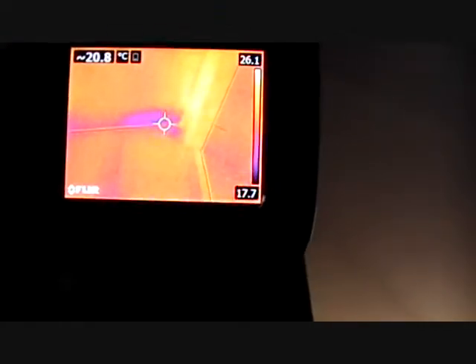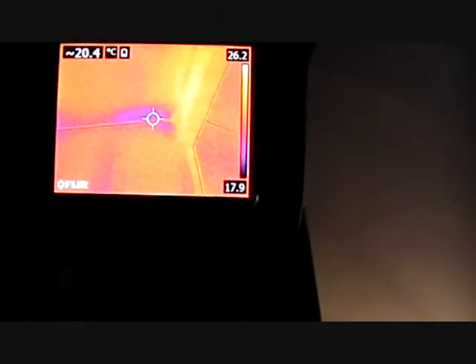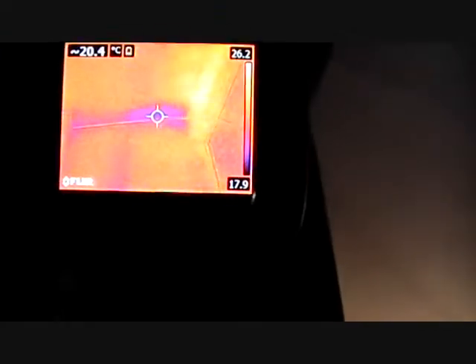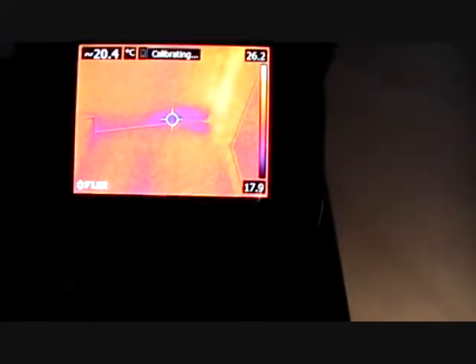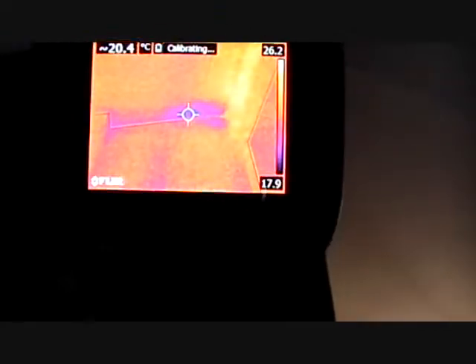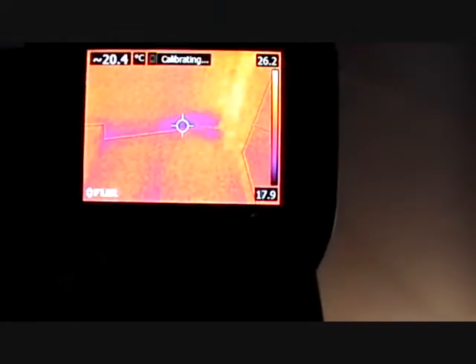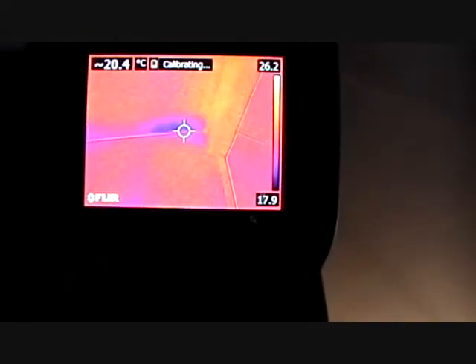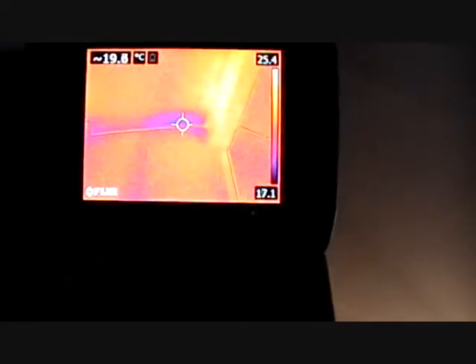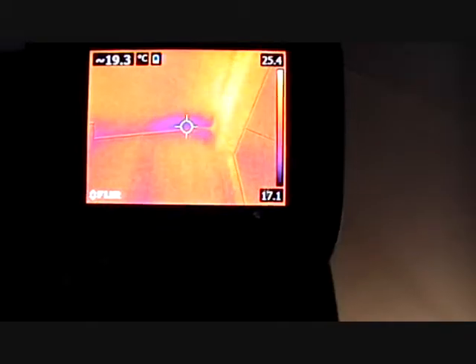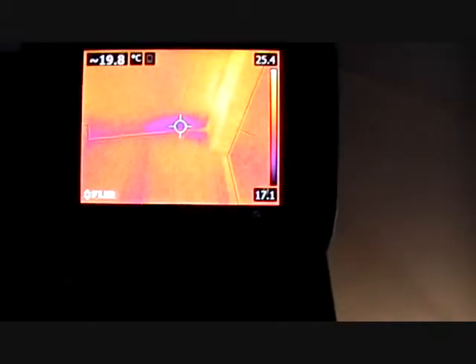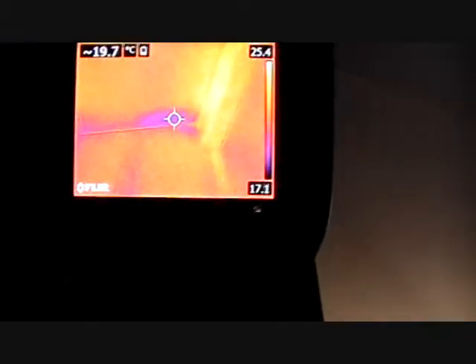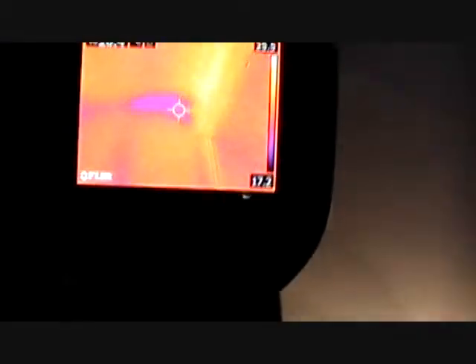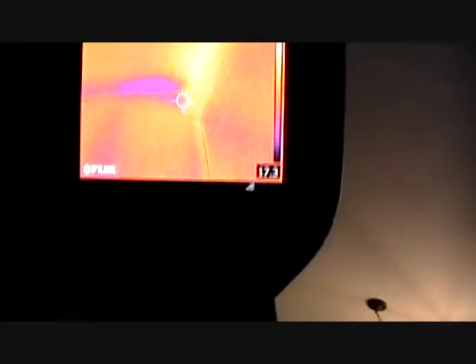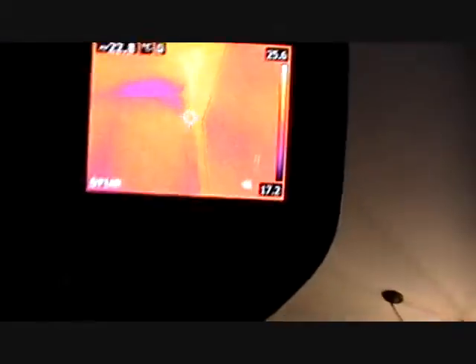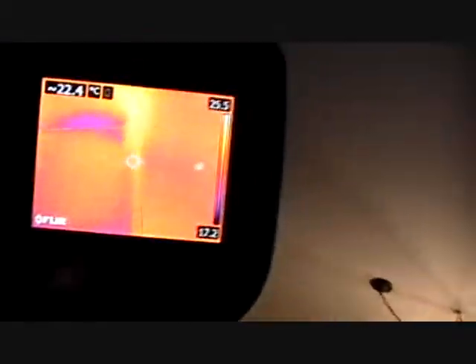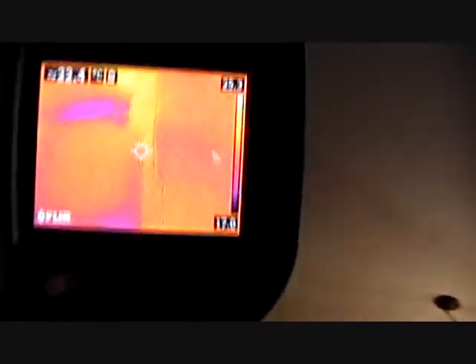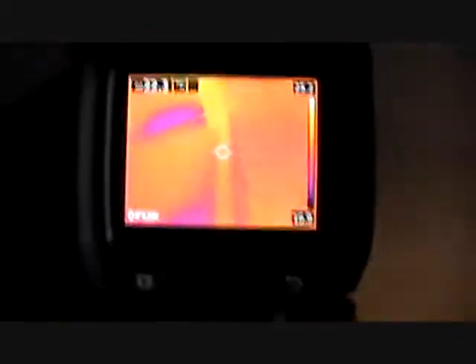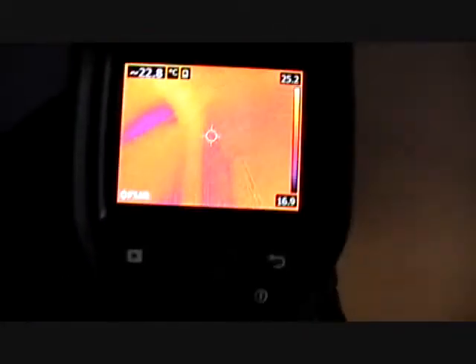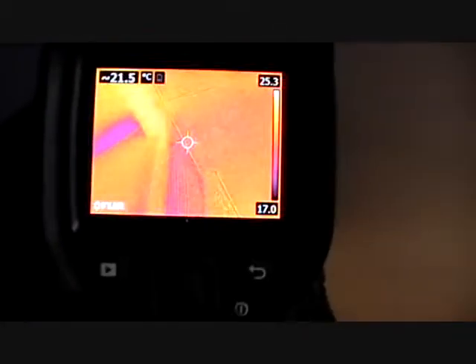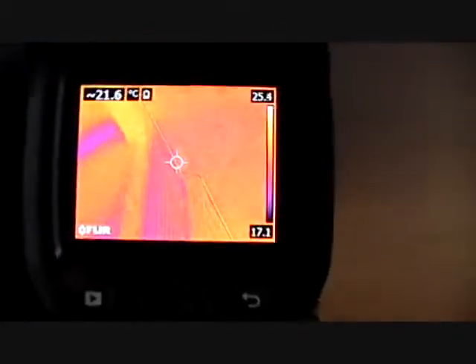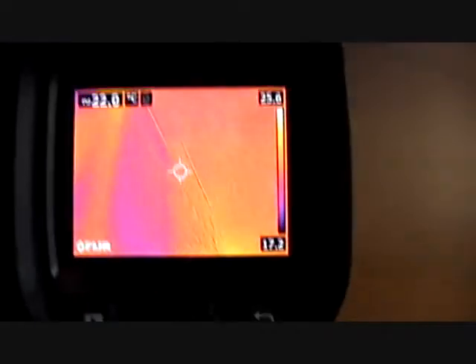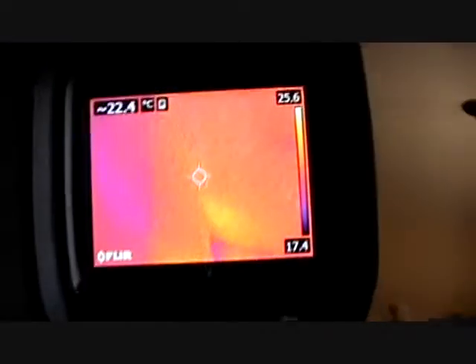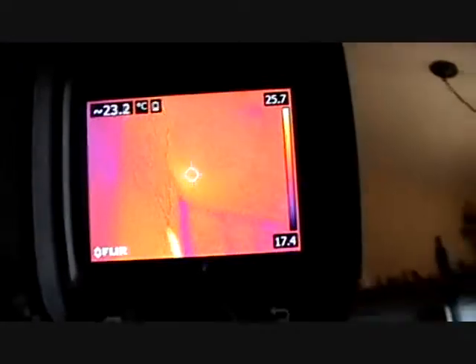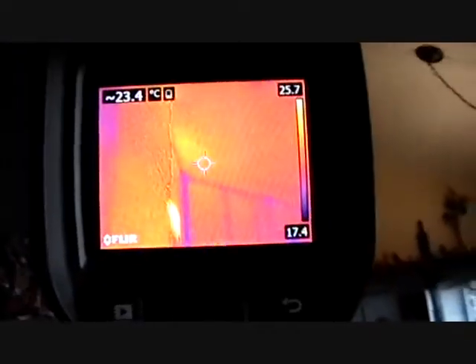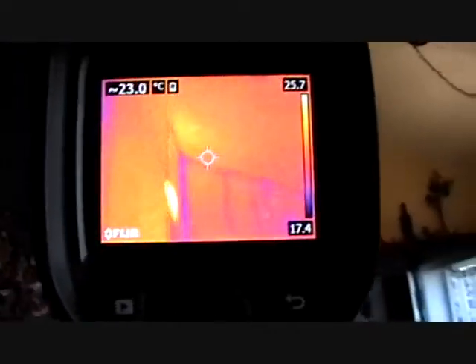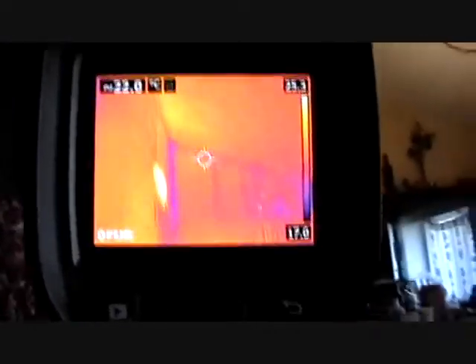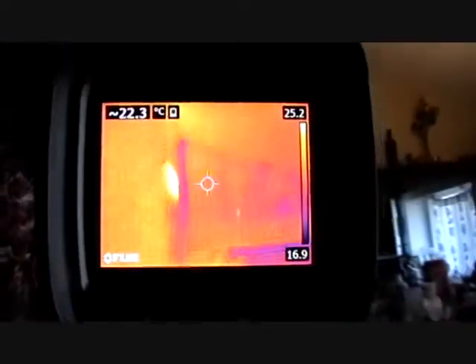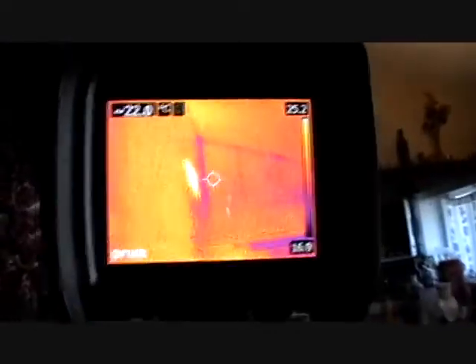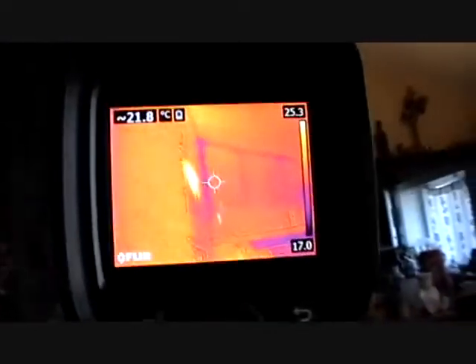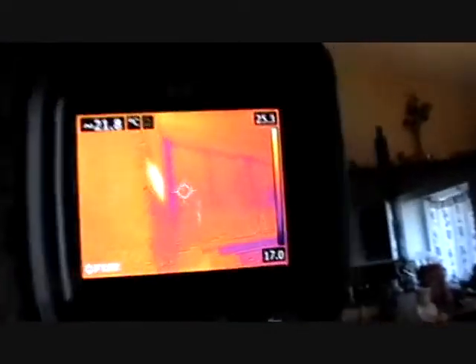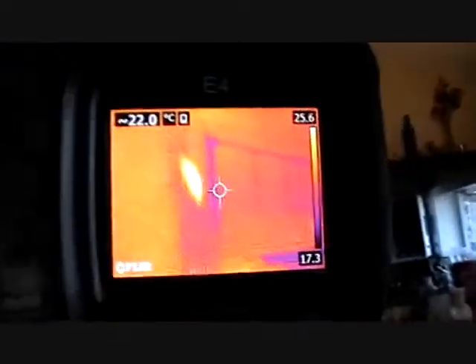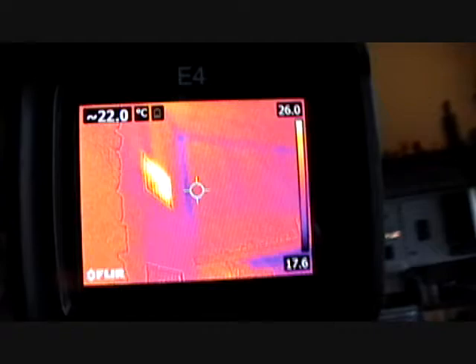We used to have a leak in the ceiling a long time ago, but I think we got that fixed. Anyway, that's a real cold spot there.